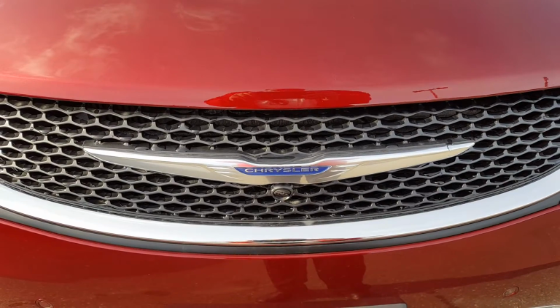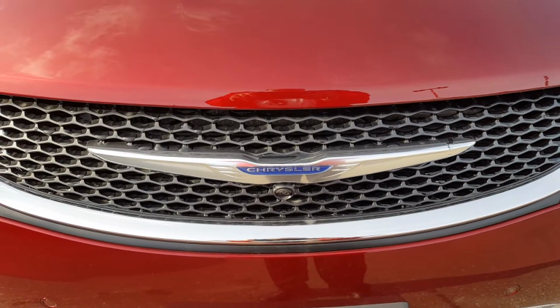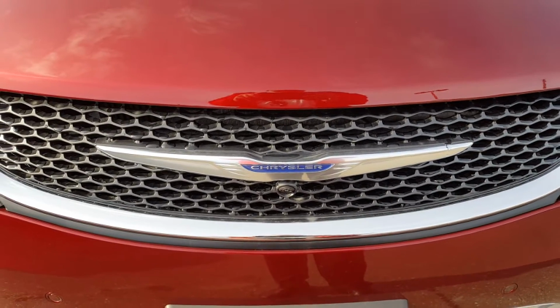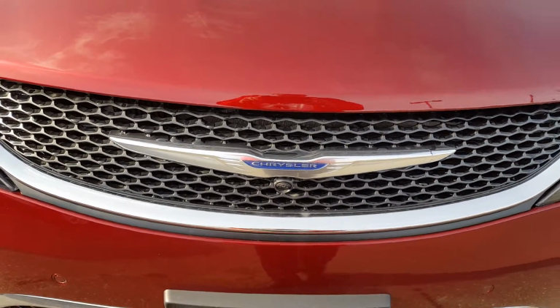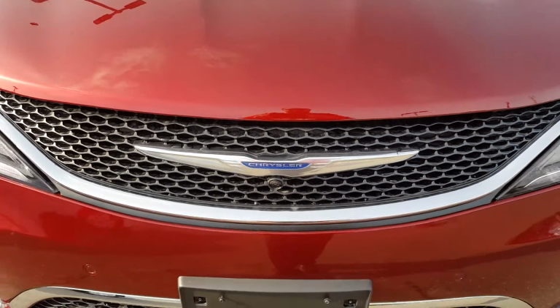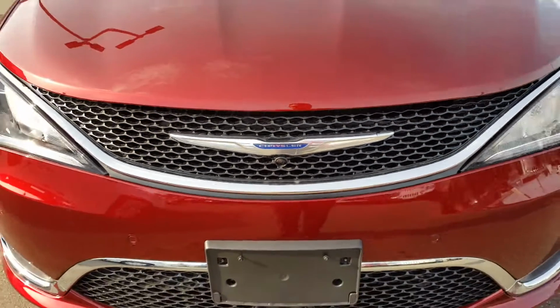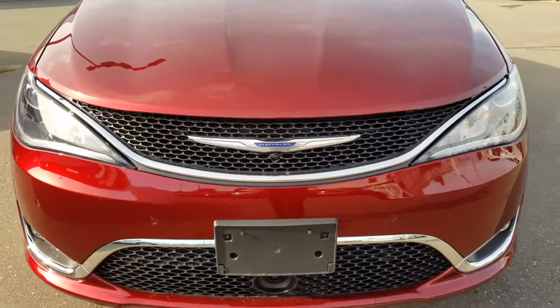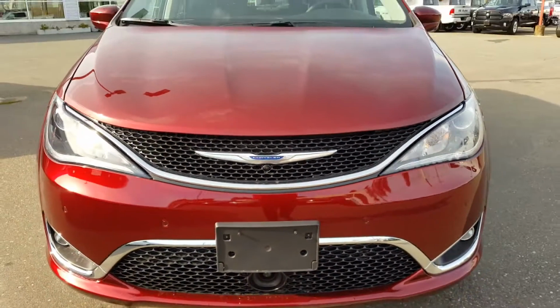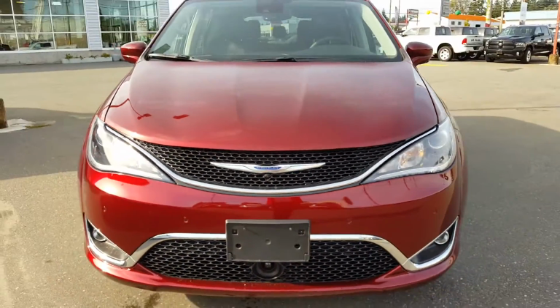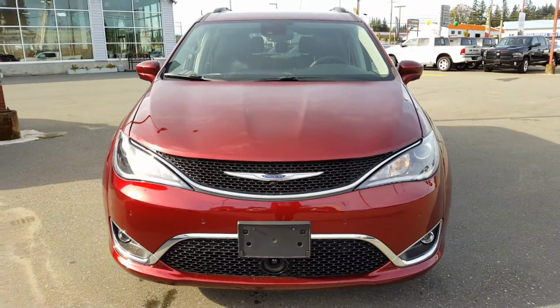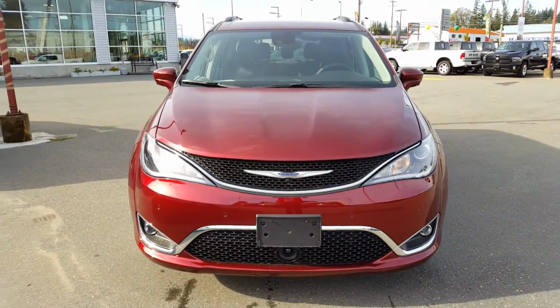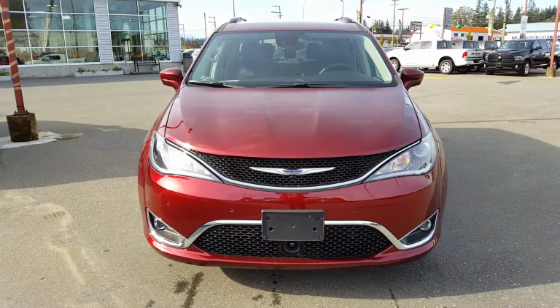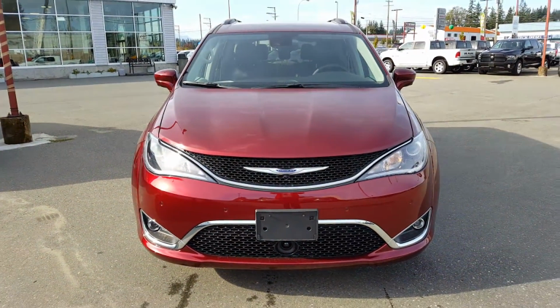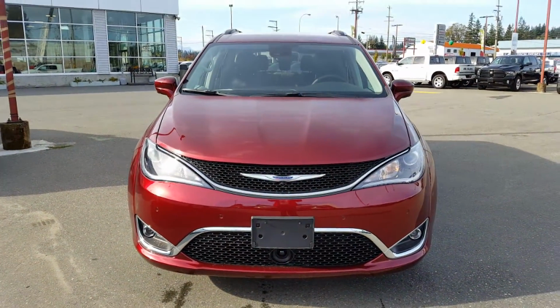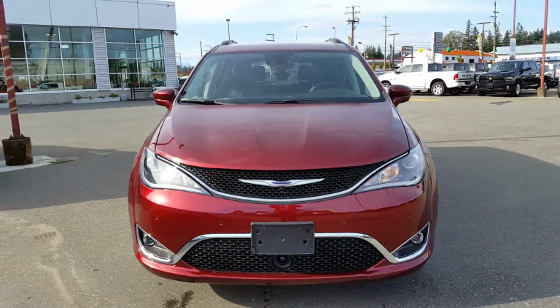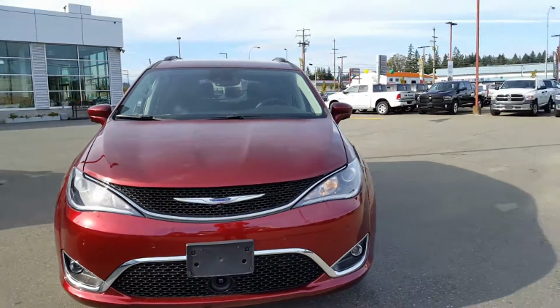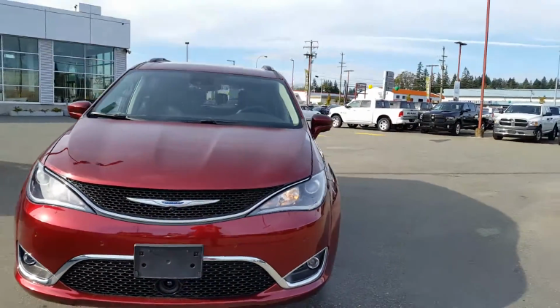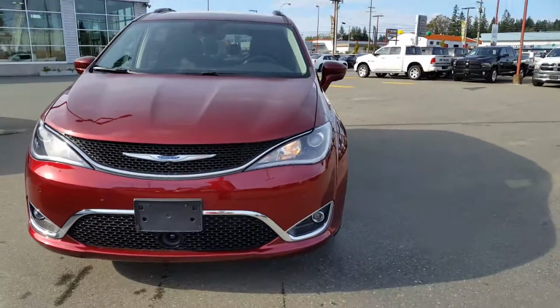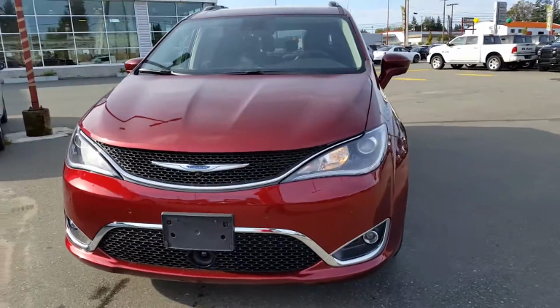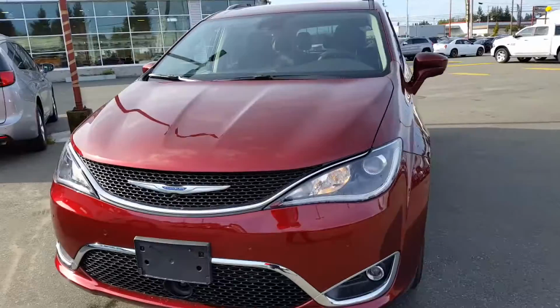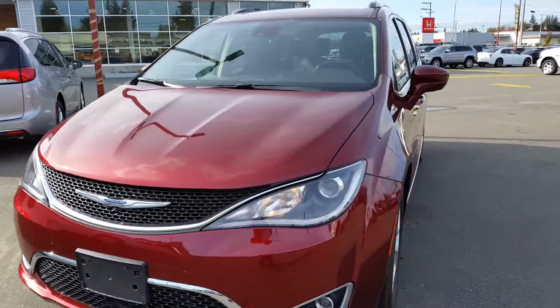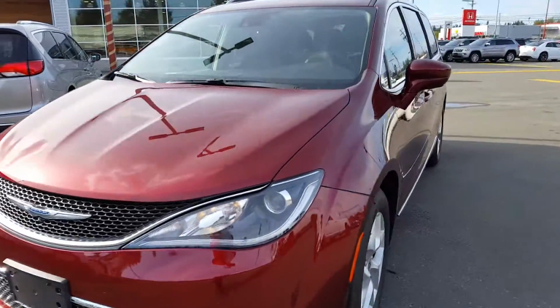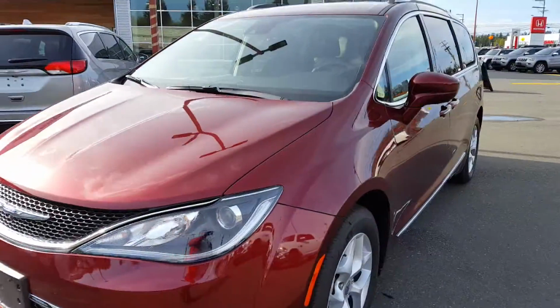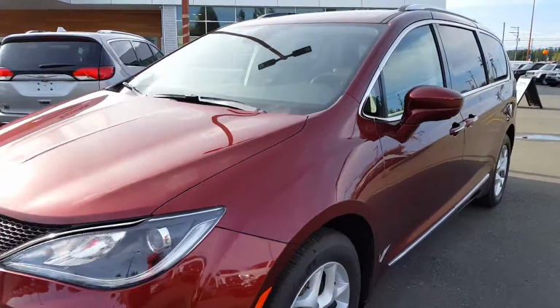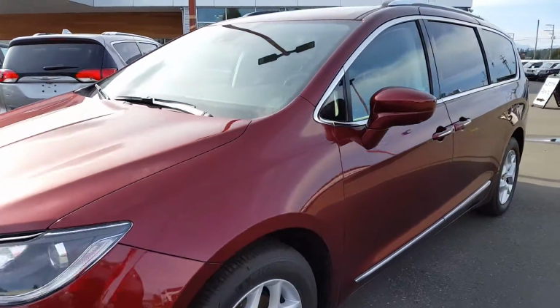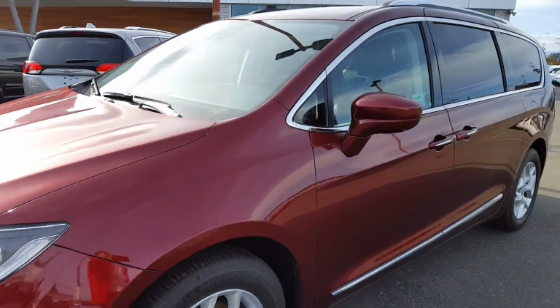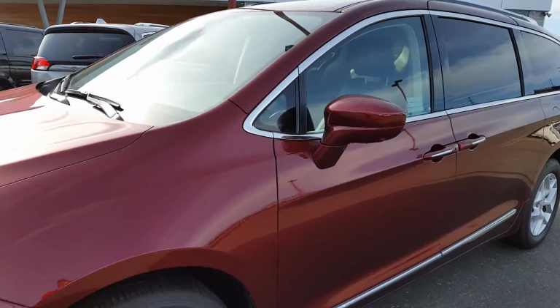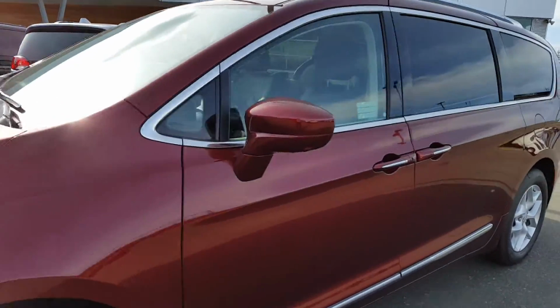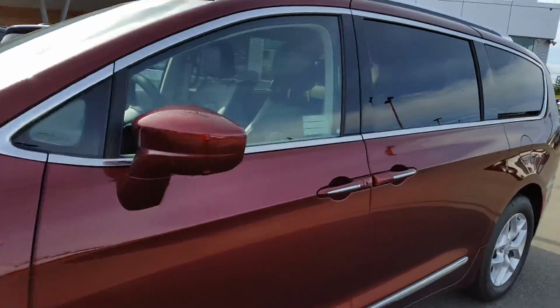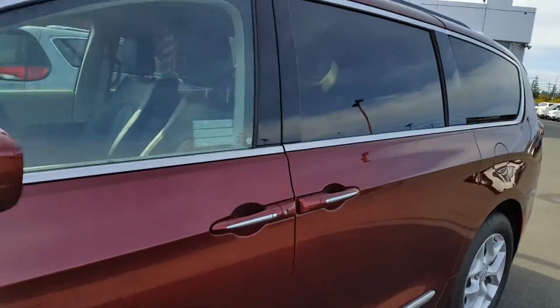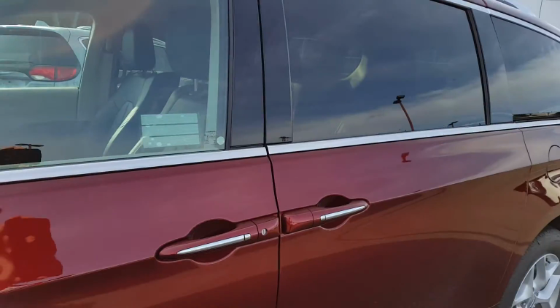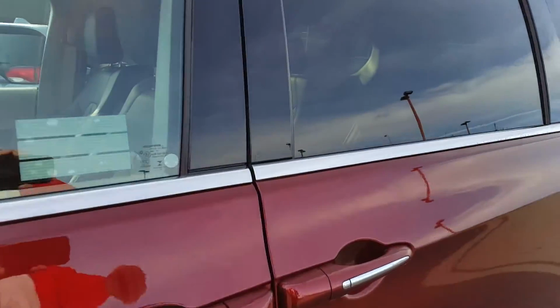Good morning. This is the 2017 Chrysler Pacifica. Lots of fun, family fun here to be had.